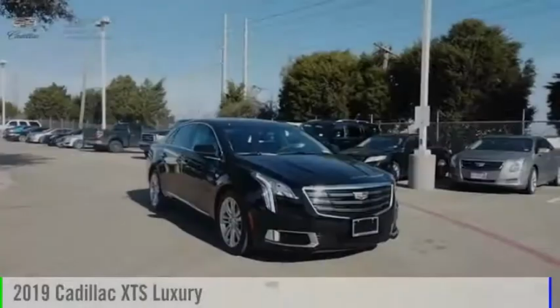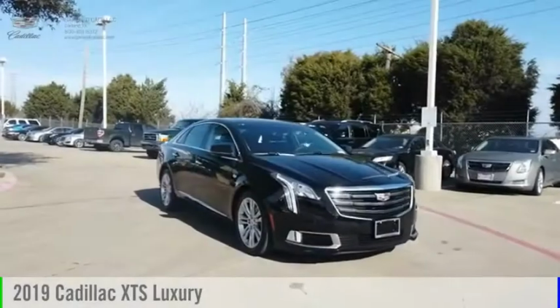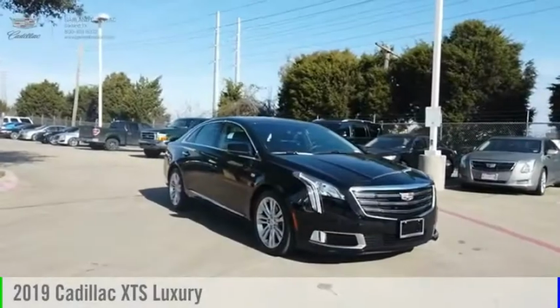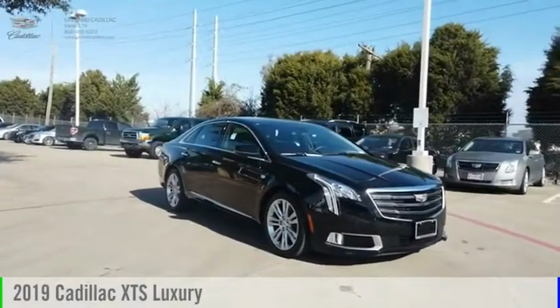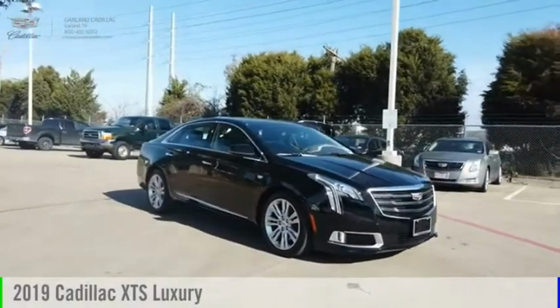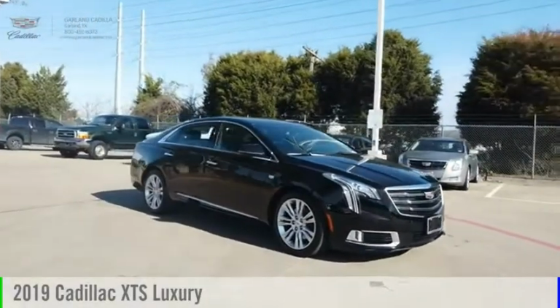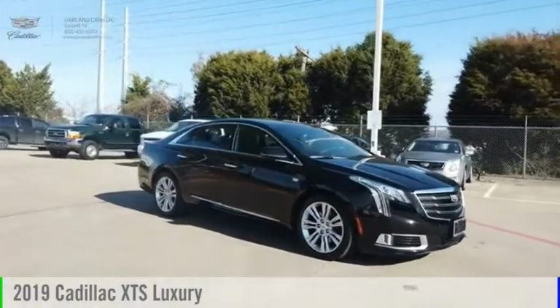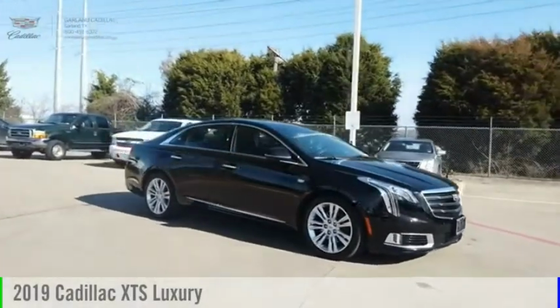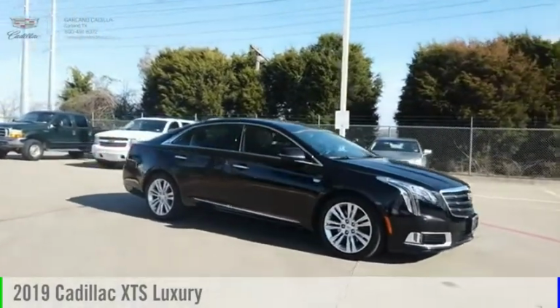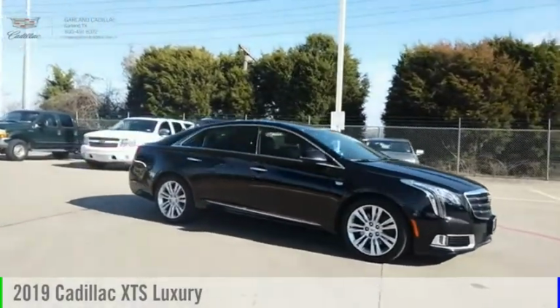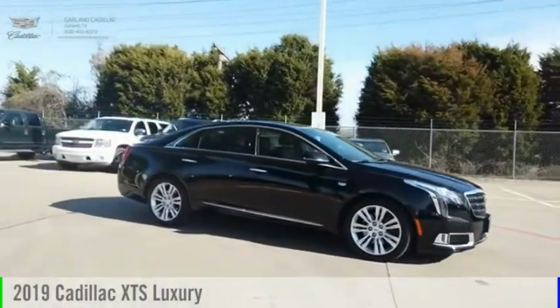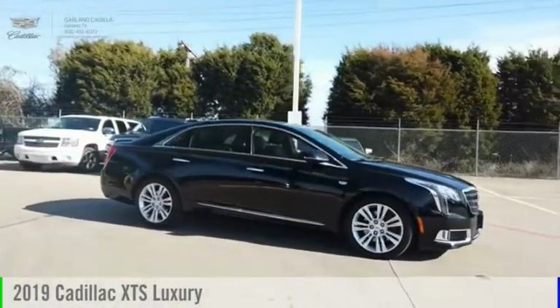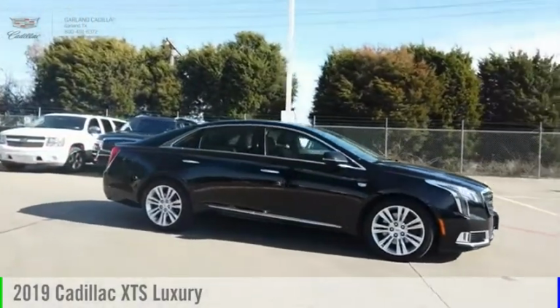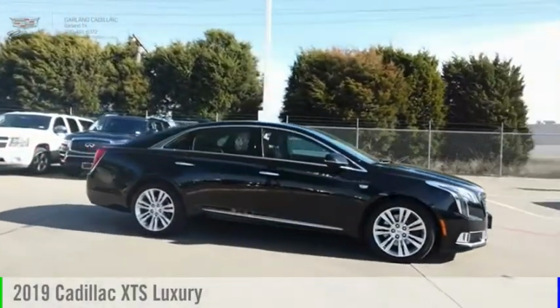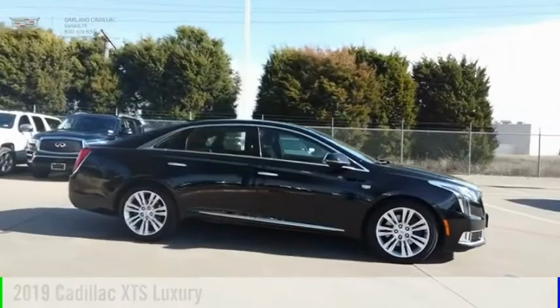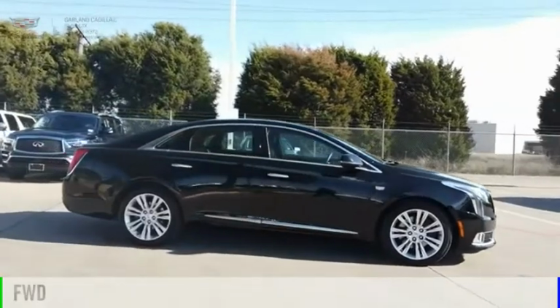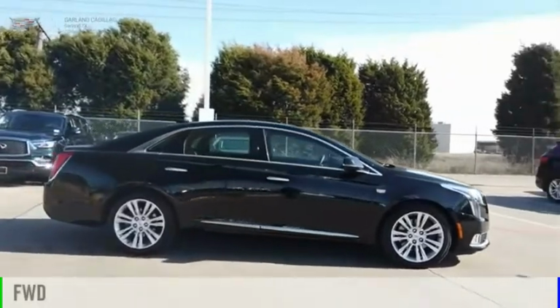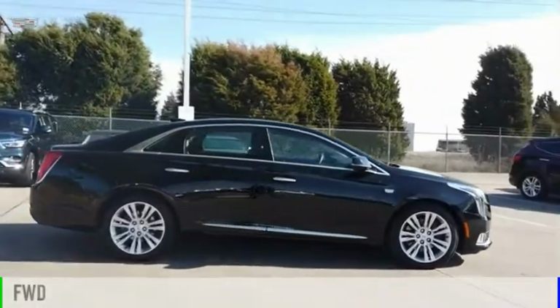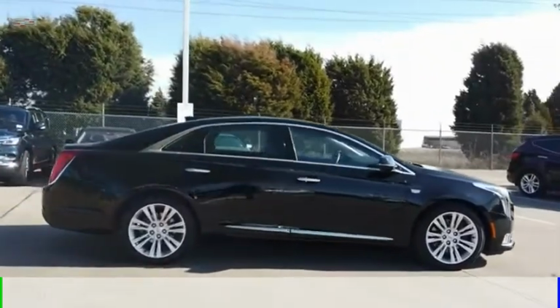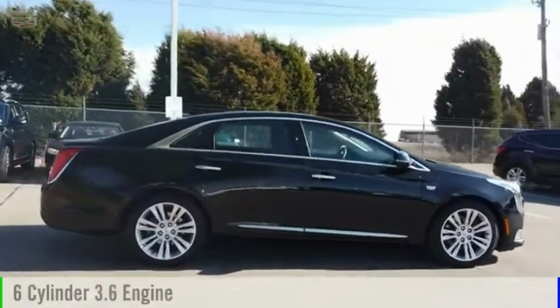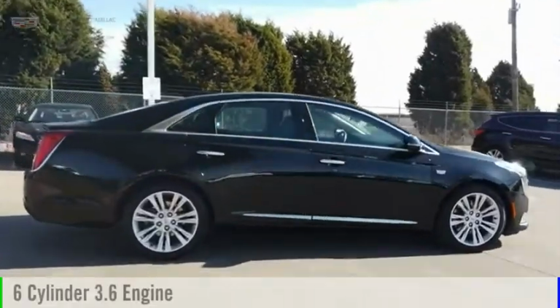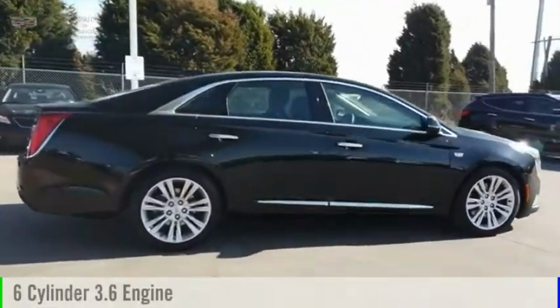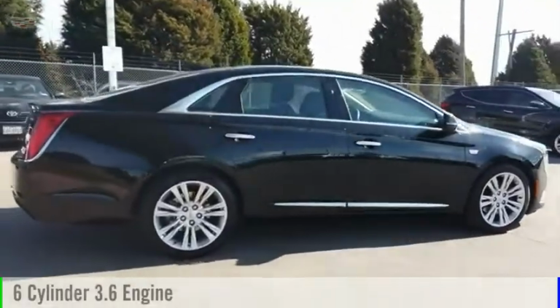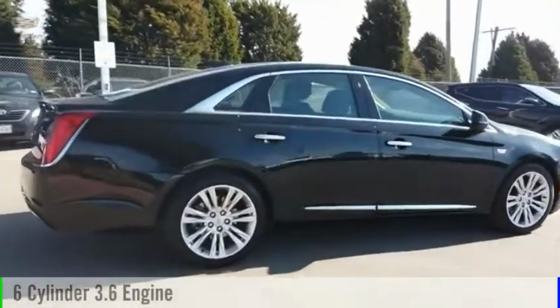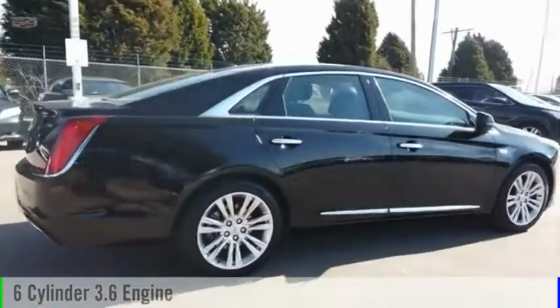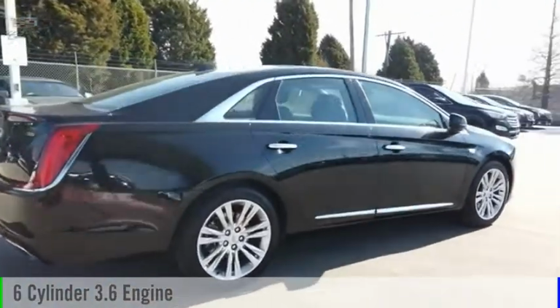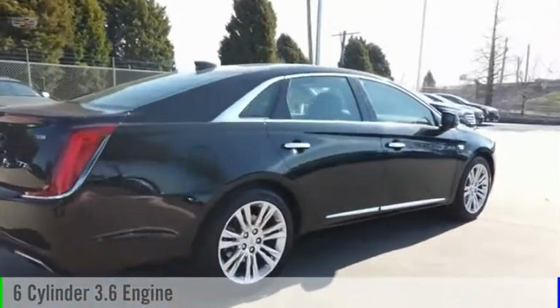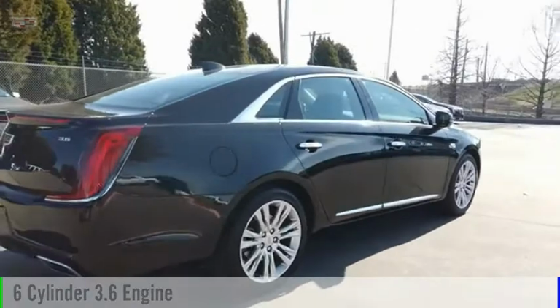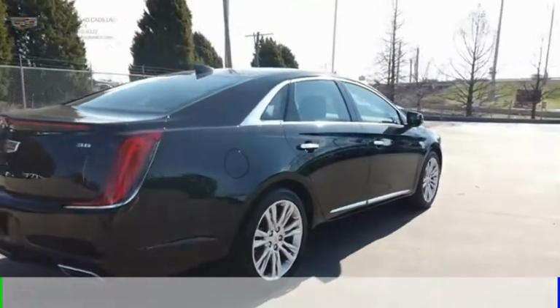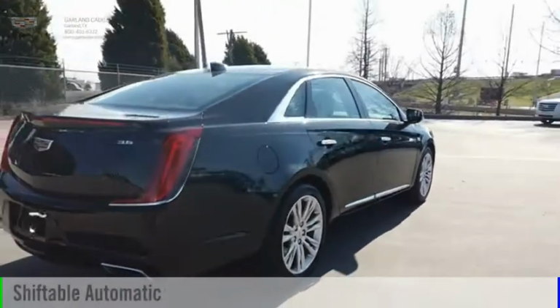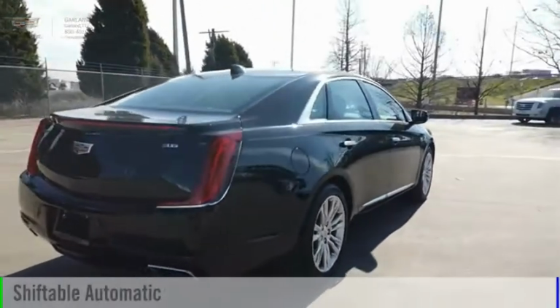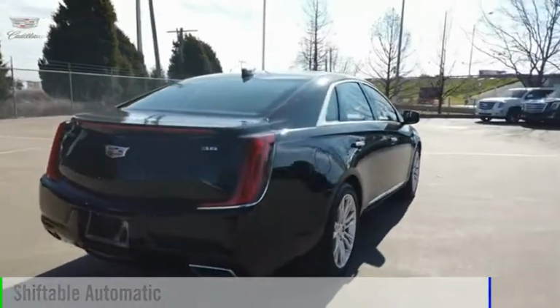Come test drive the 2019 XTS. This vehicle is powered by a front-wheel drive, six-cylinder, 3.6-liter engine, and comes with an automatic transmission.